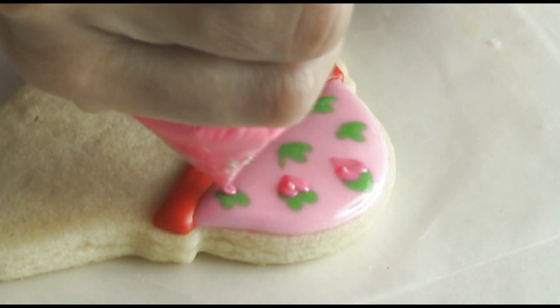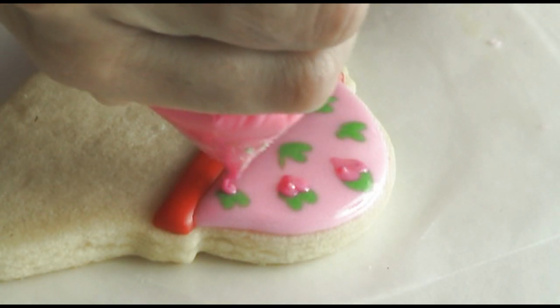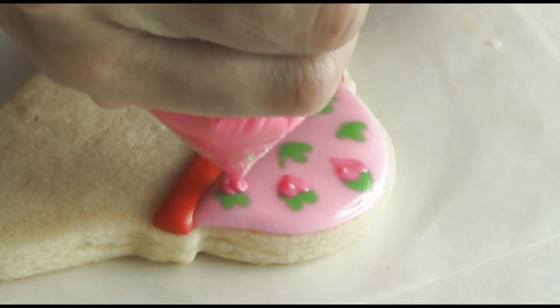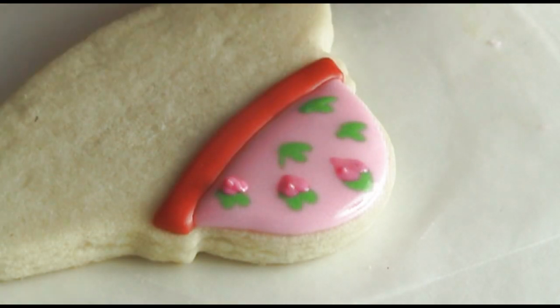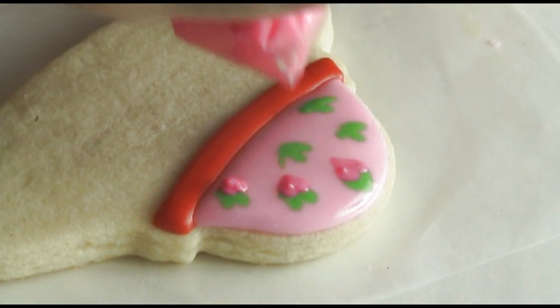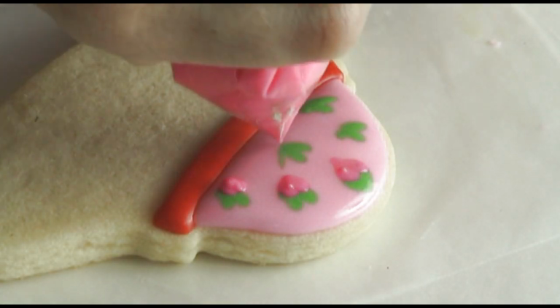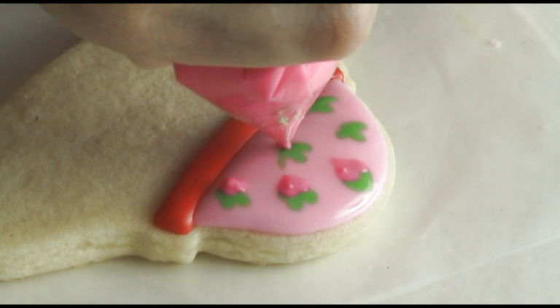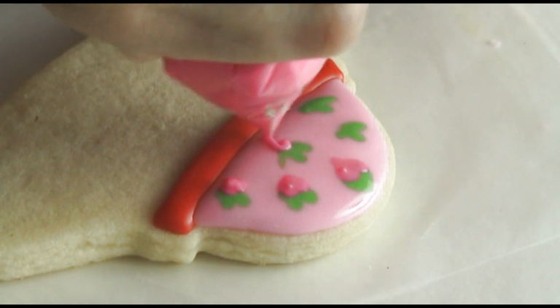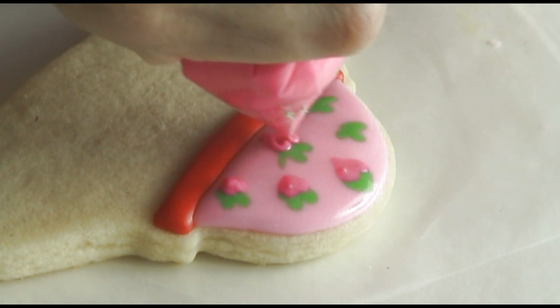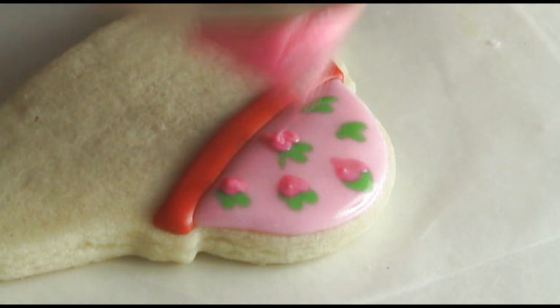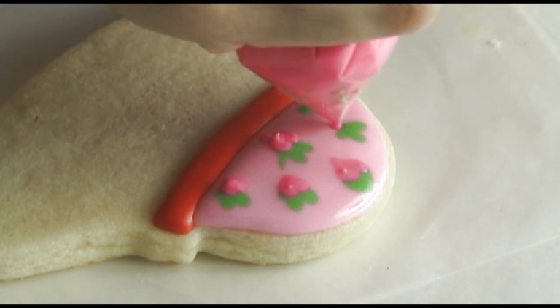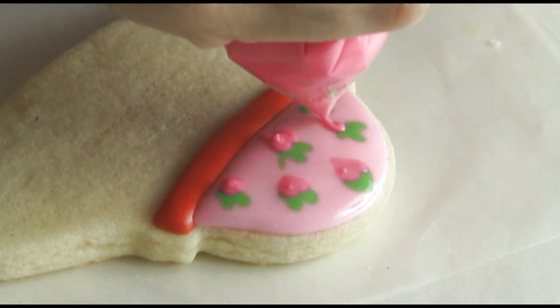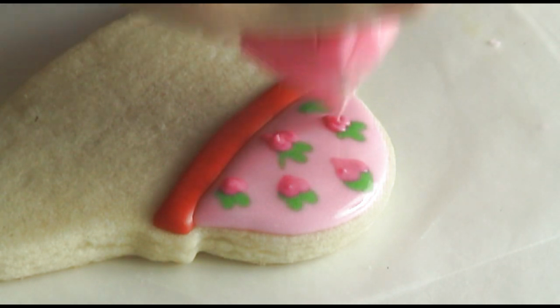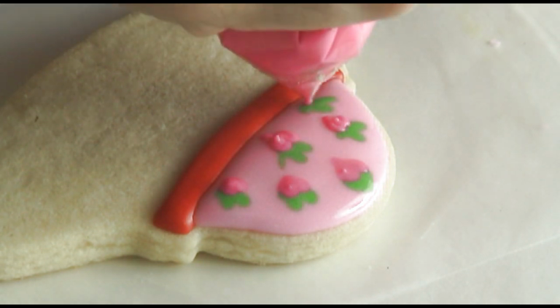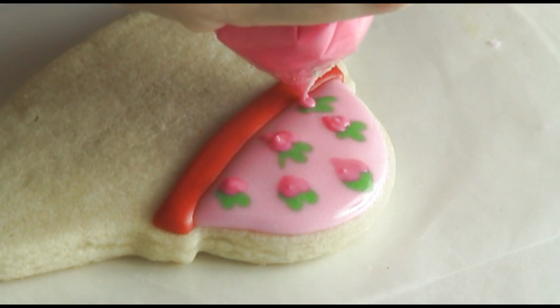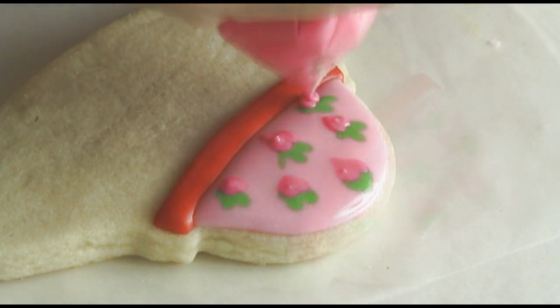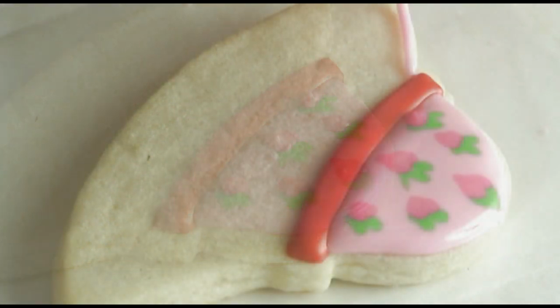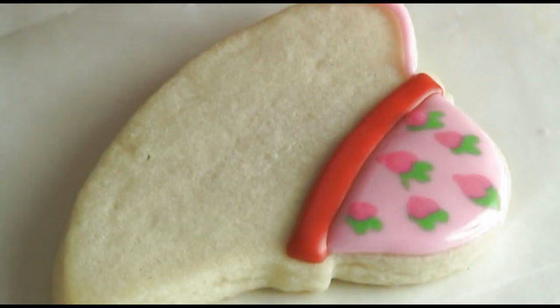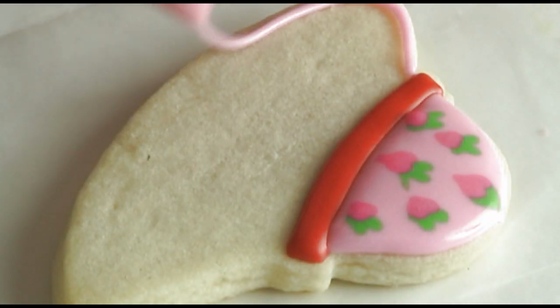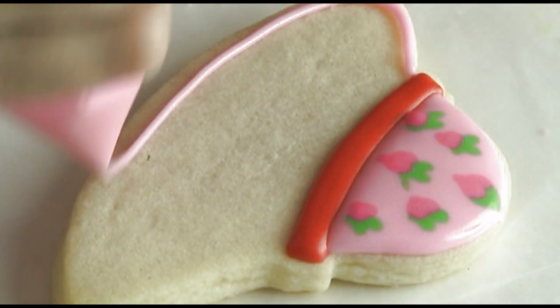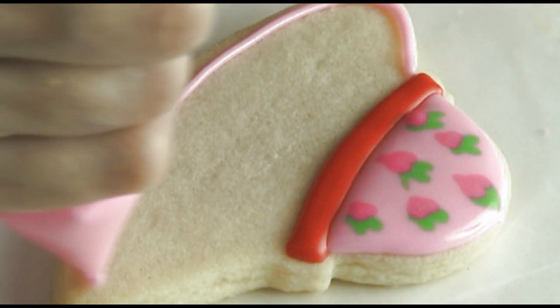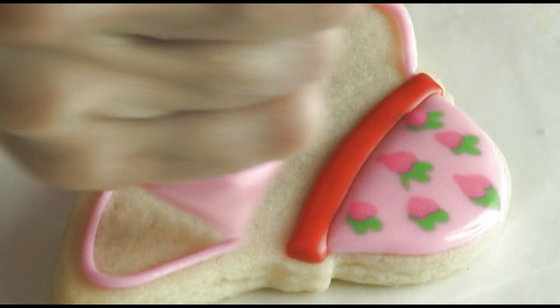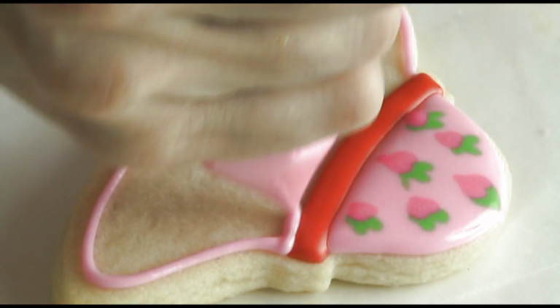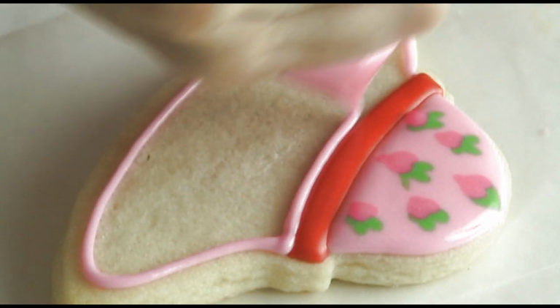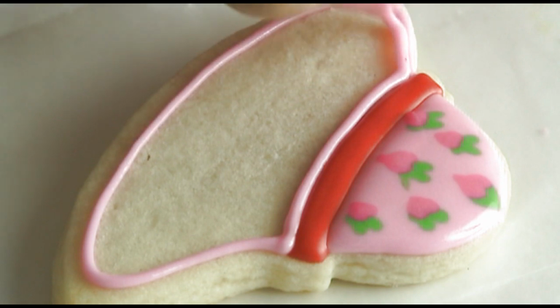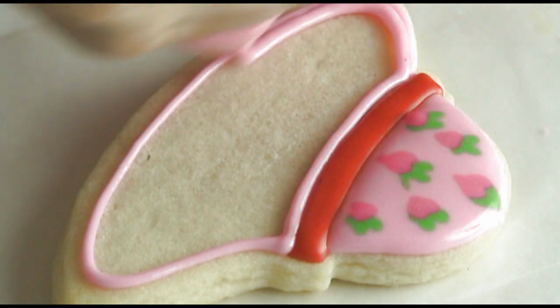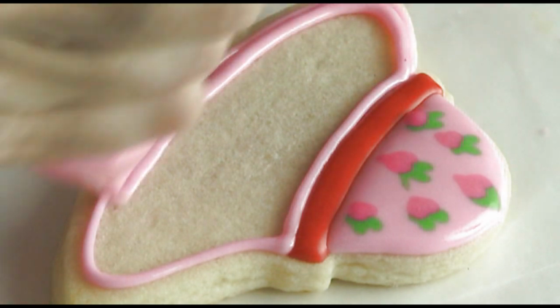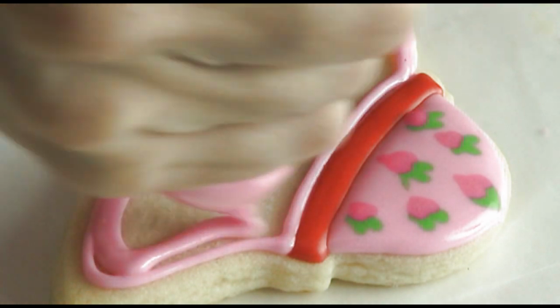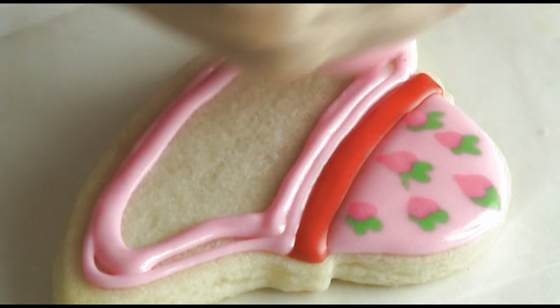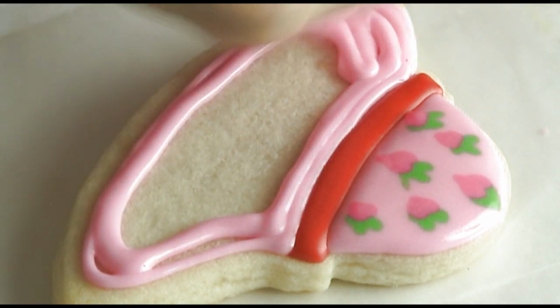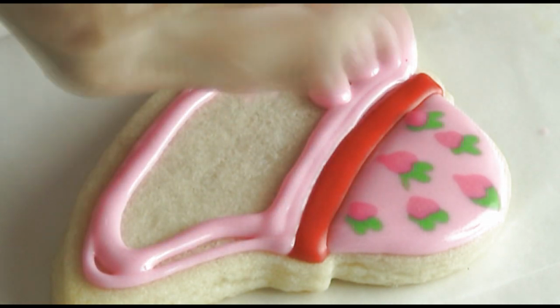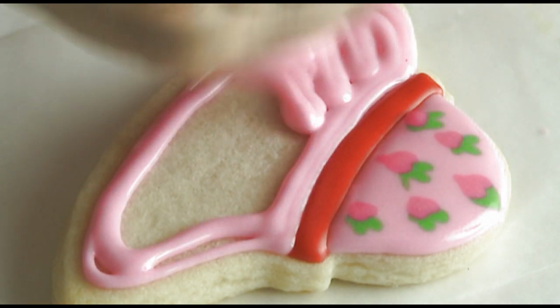For the strawberry I'm using a darker shade of pink and piping small tiny hearts. Once they sink into the icing they will resemble strawberries. Then you just repeat this on the bottom portion of your cookie.